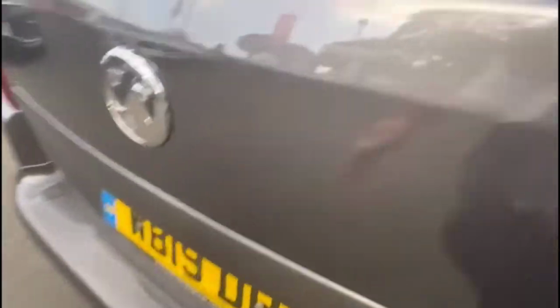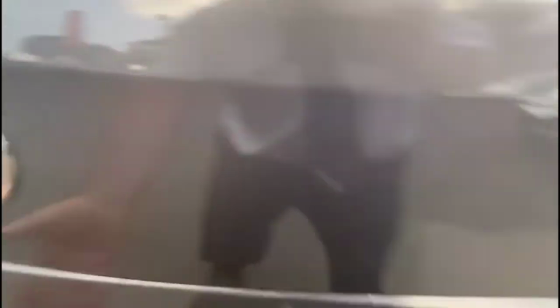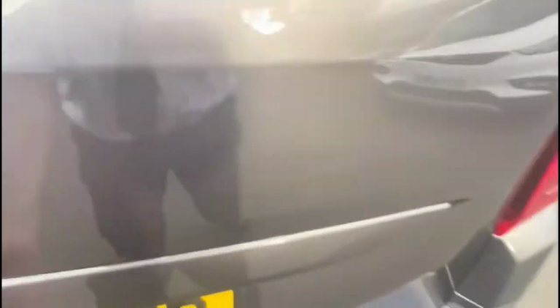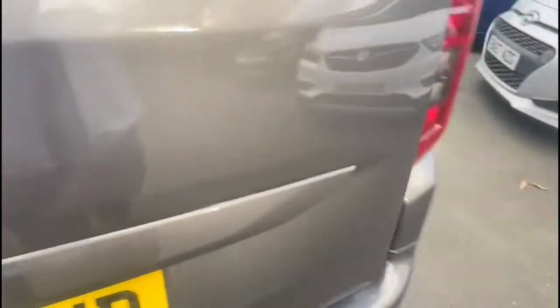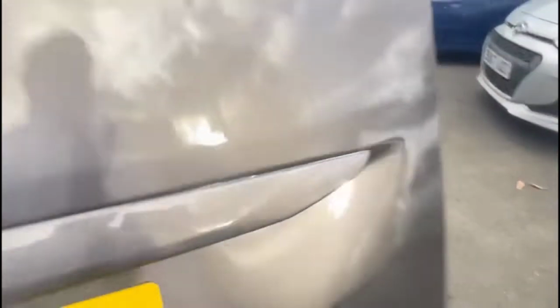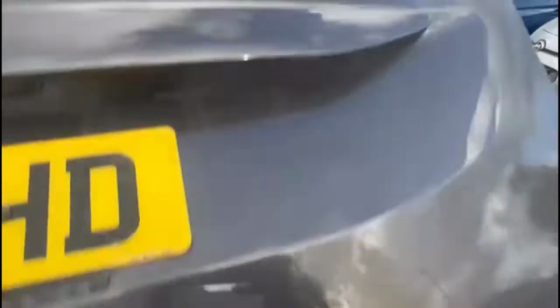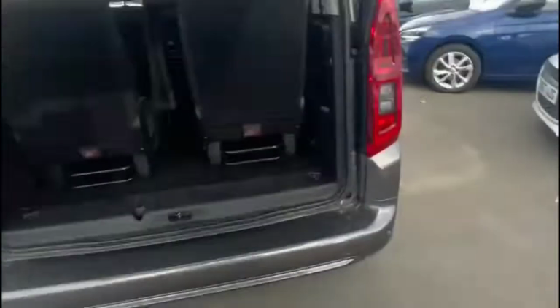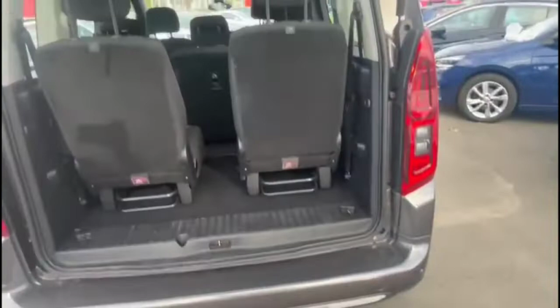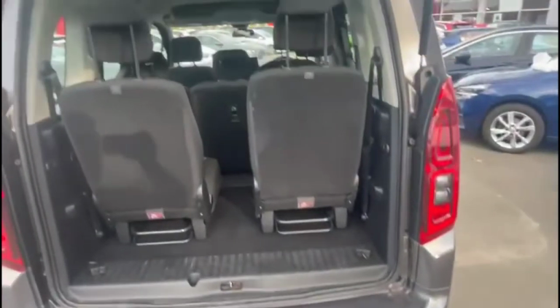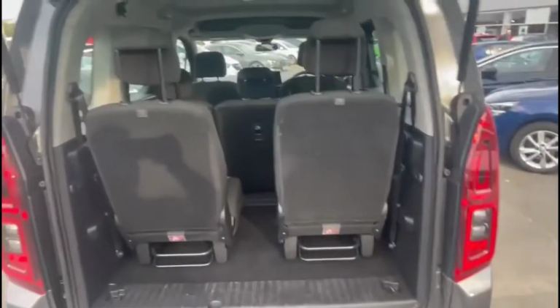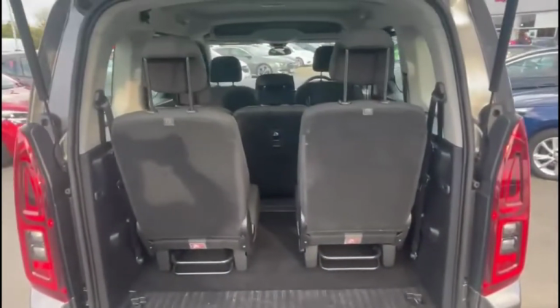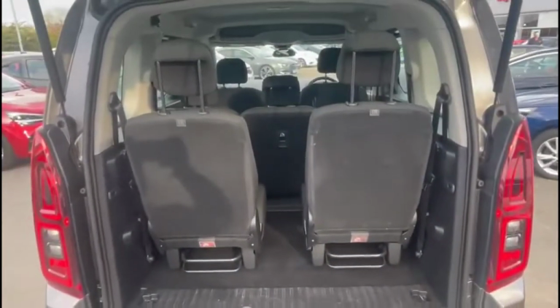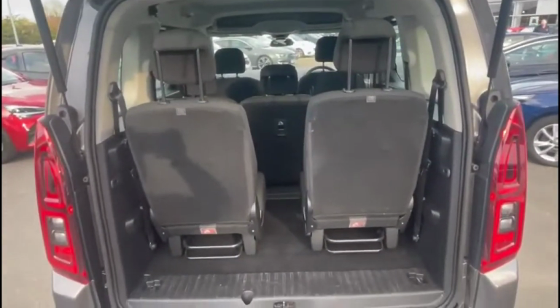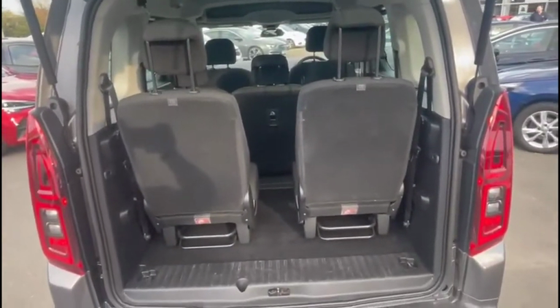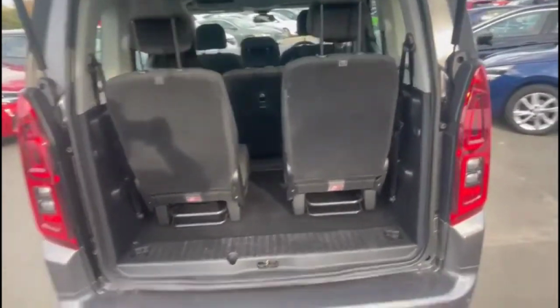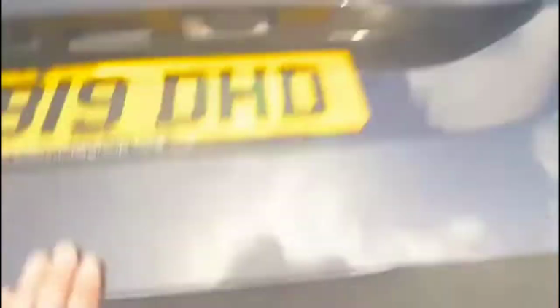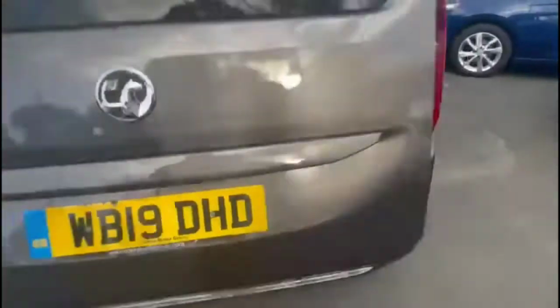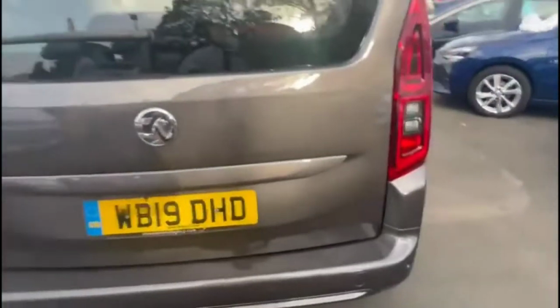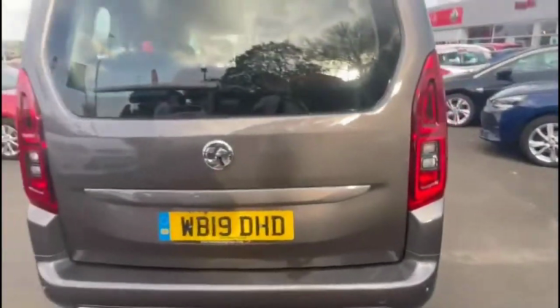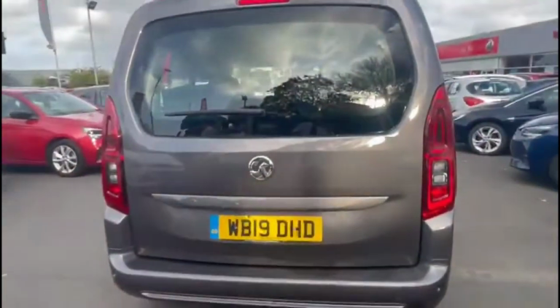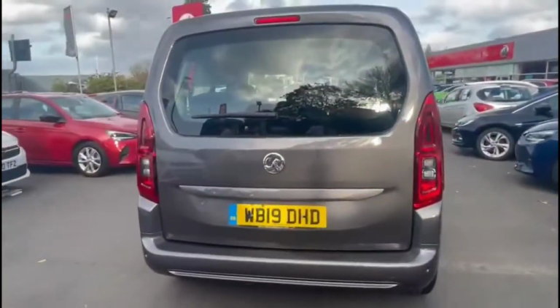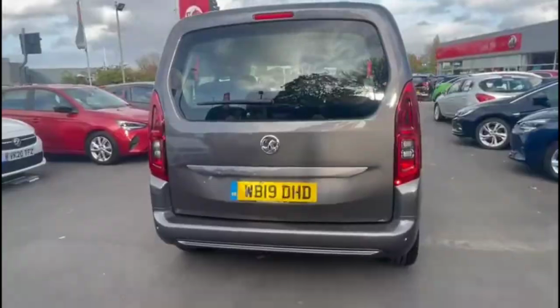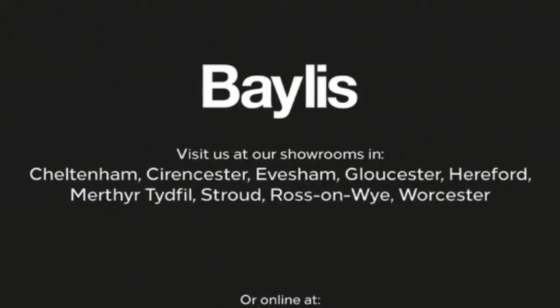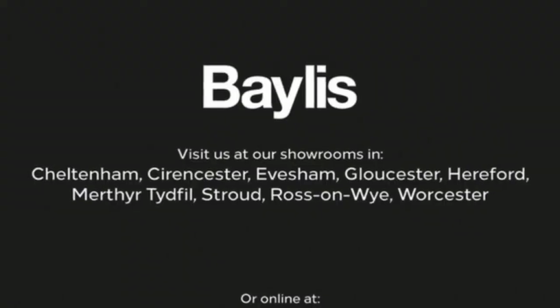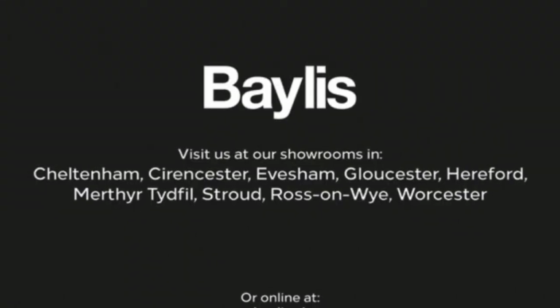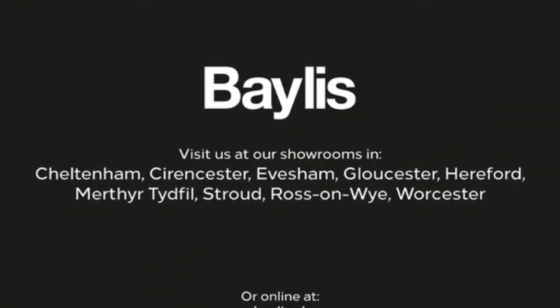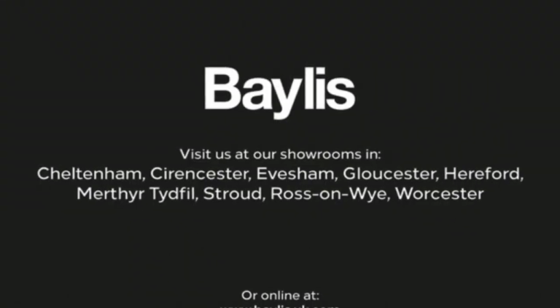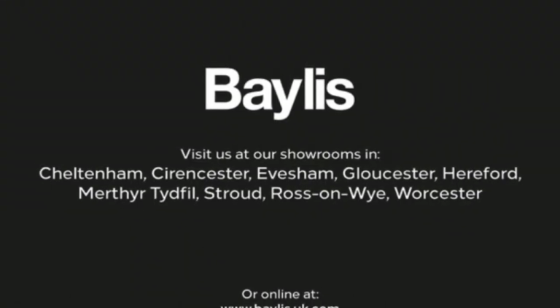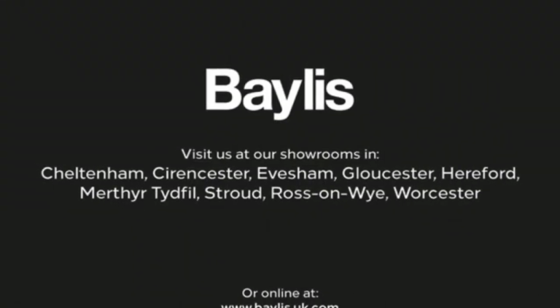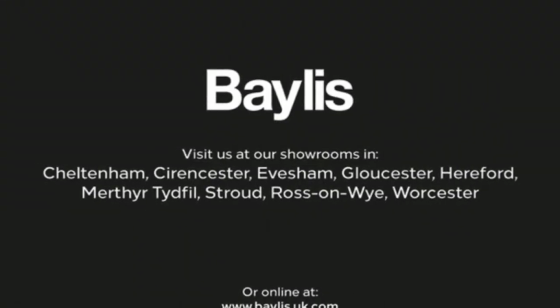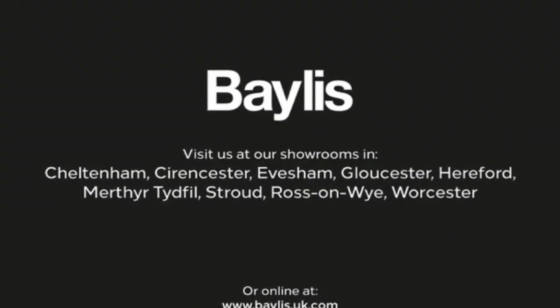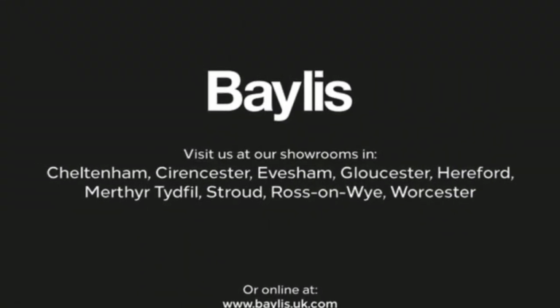As we open the tailgate, there's a spacious boot and the seats fold down flat. If you're interested in this vehicle, please give us a call at Baylis Vauxhall.